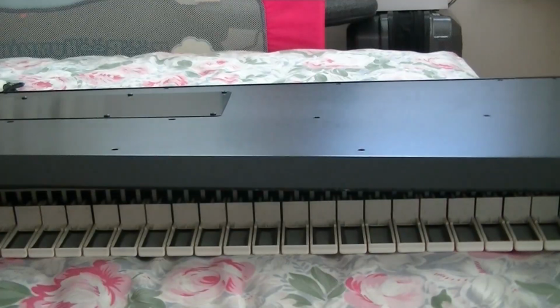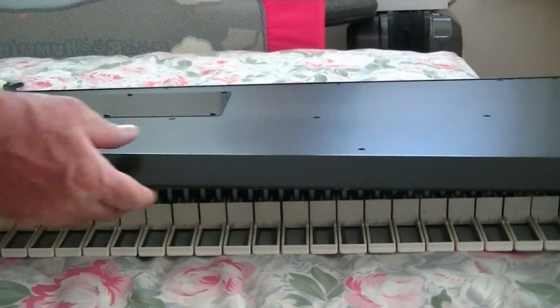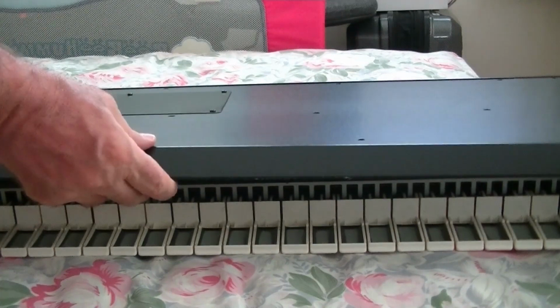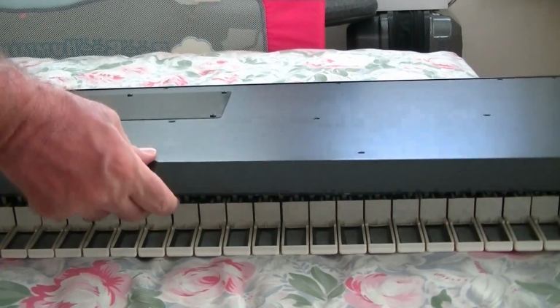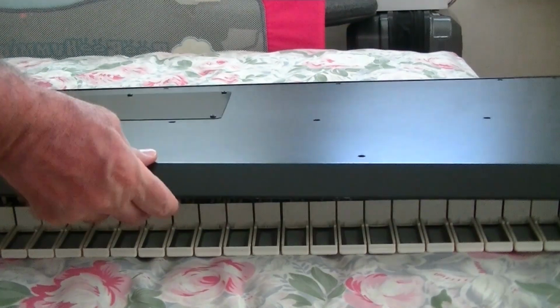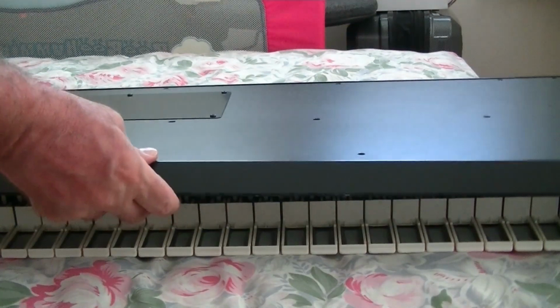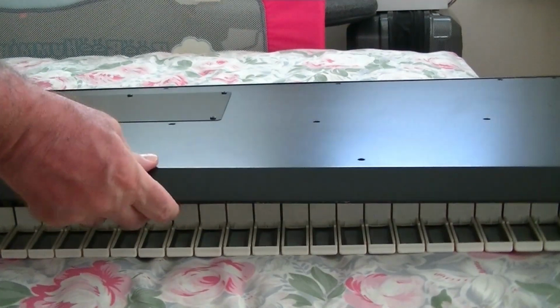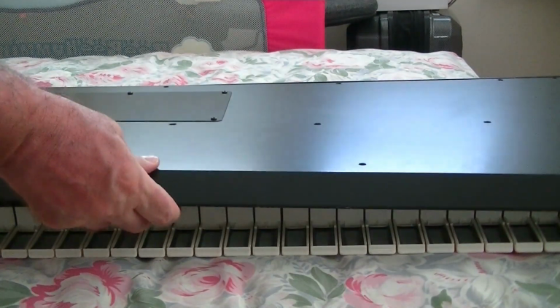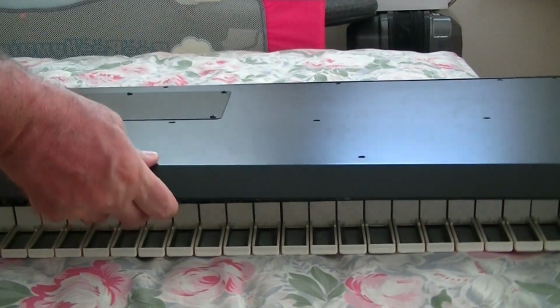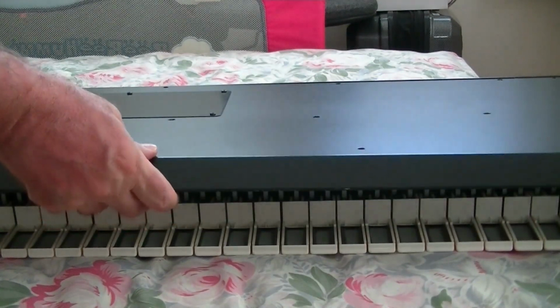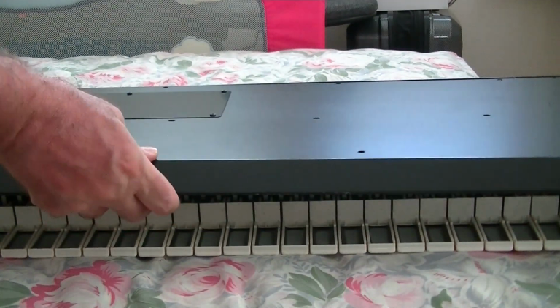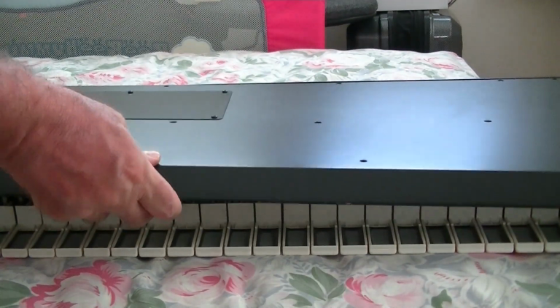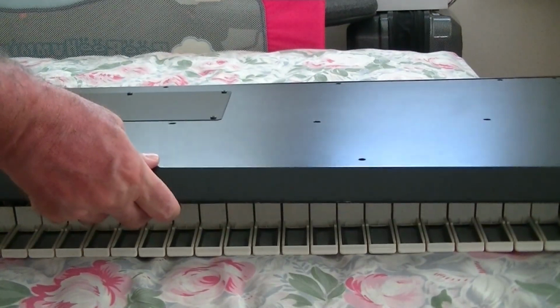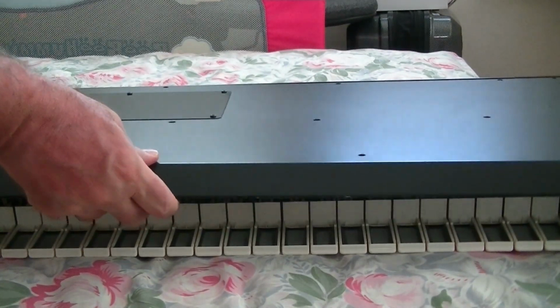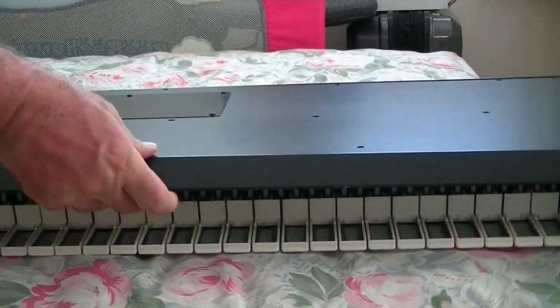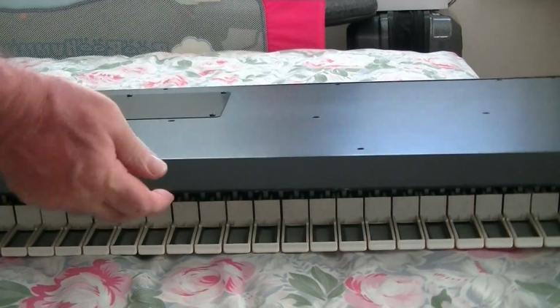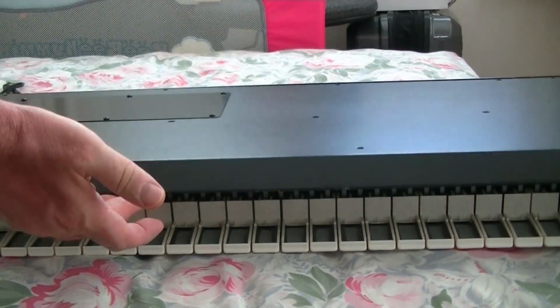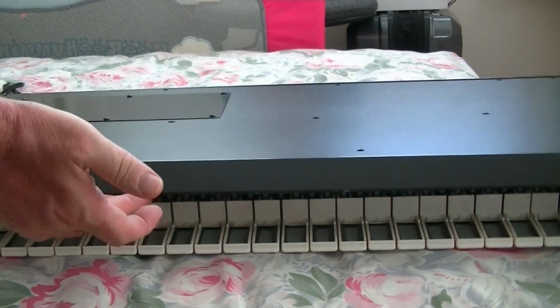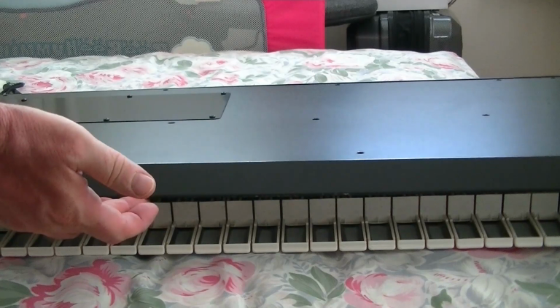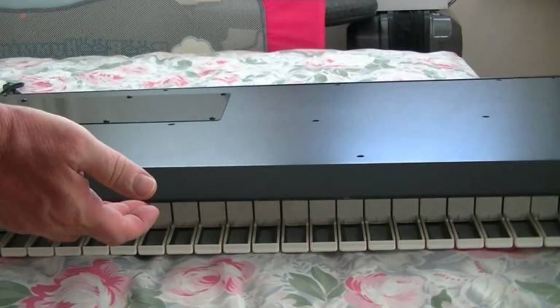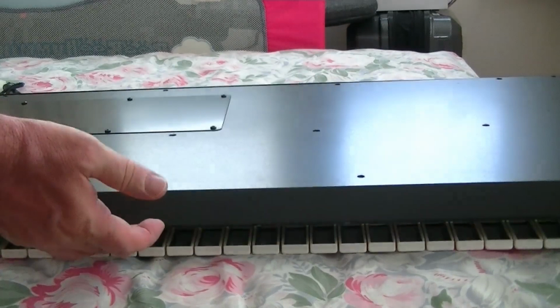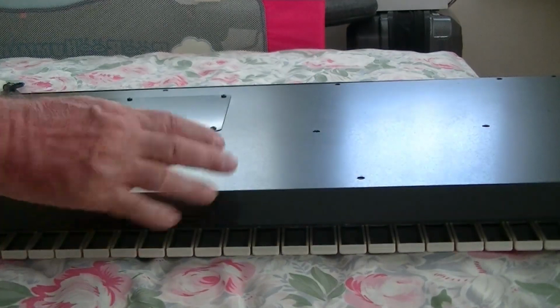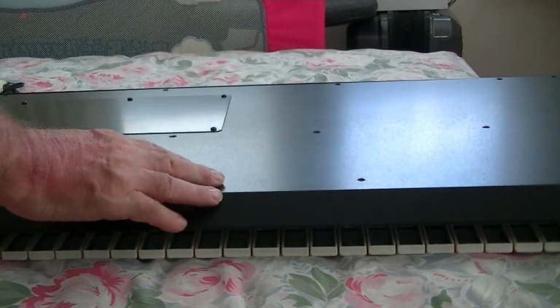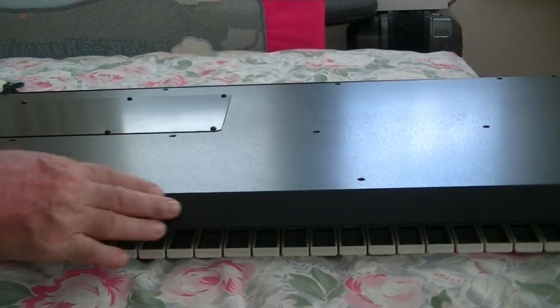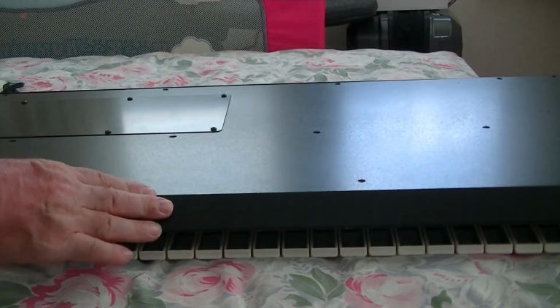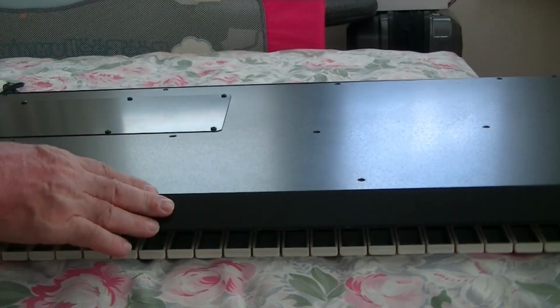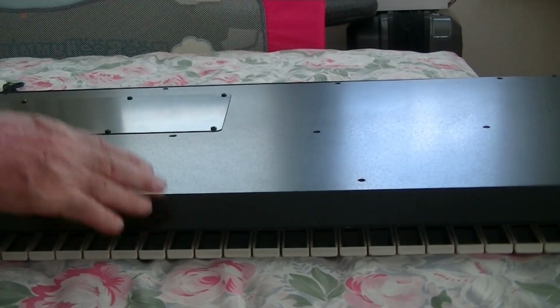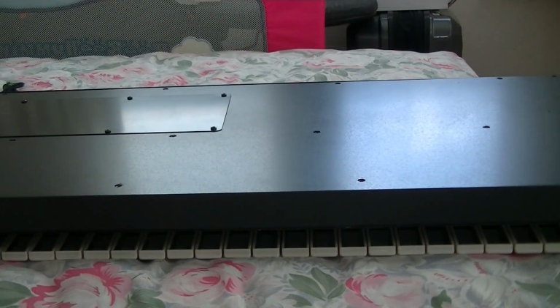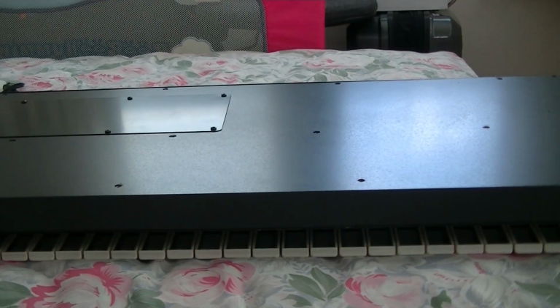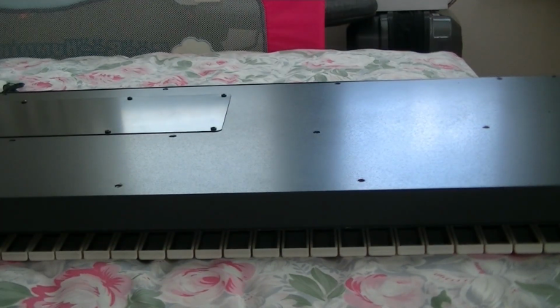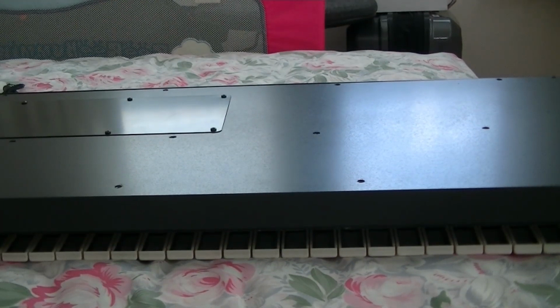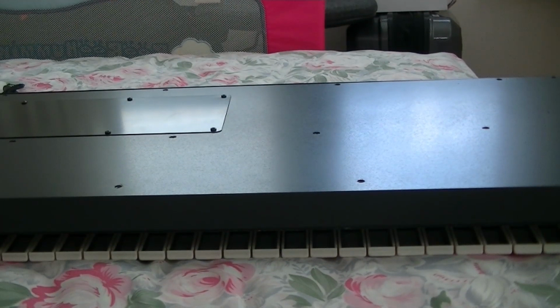Now just put the bottom back, easing it gently into position. It's just a case of putting all the screws back.